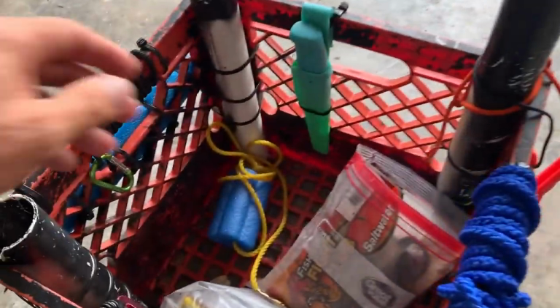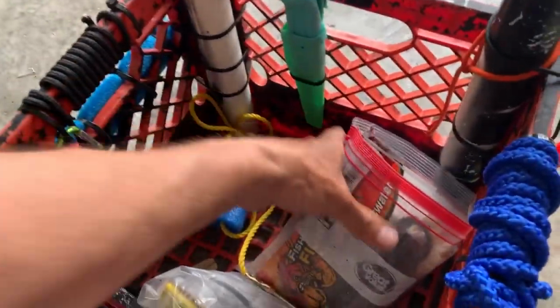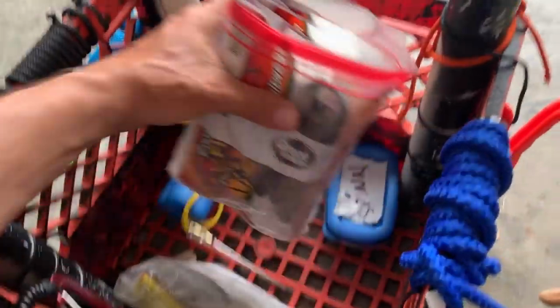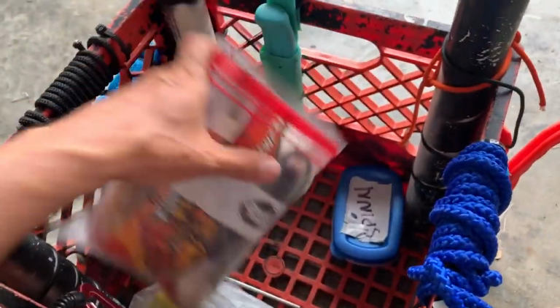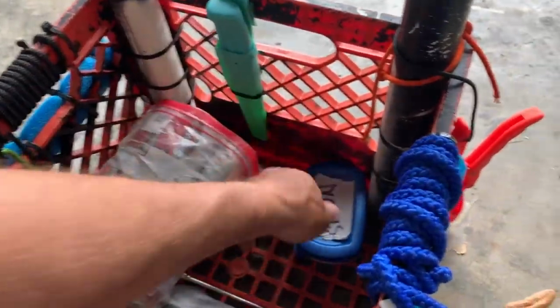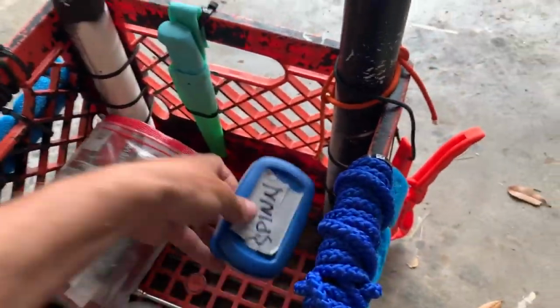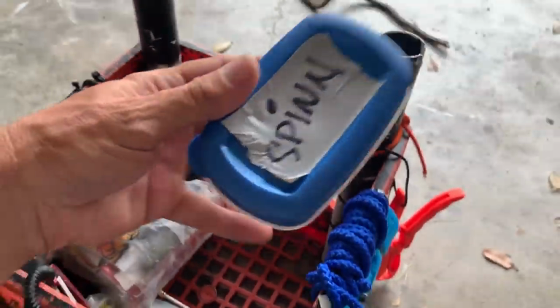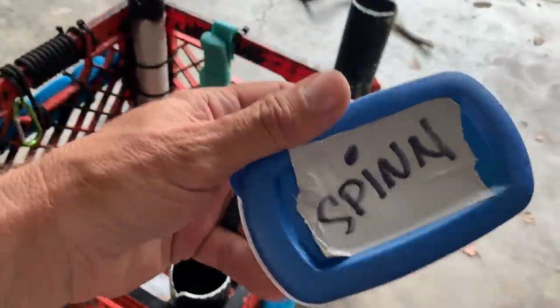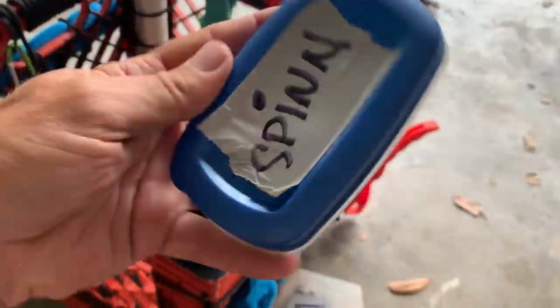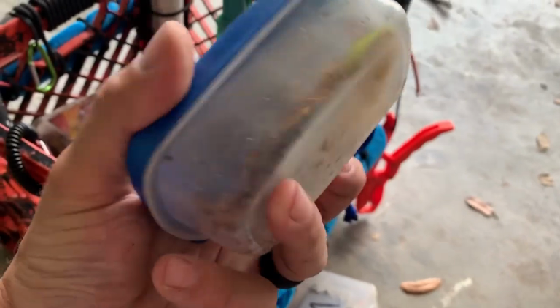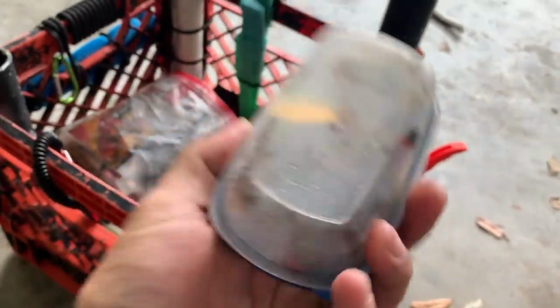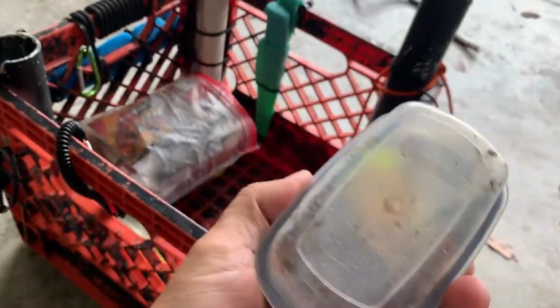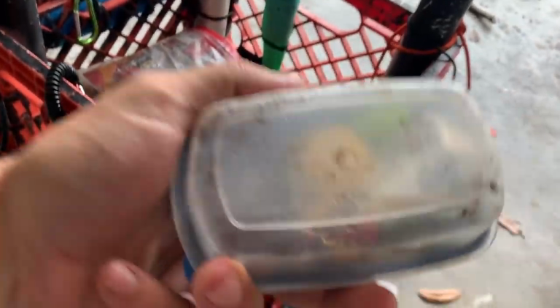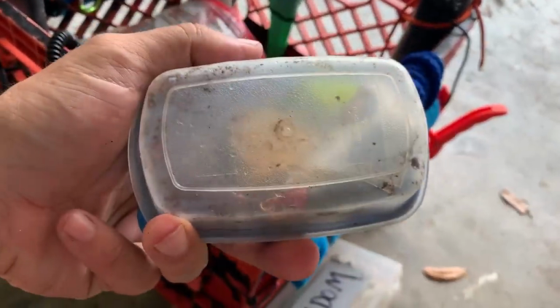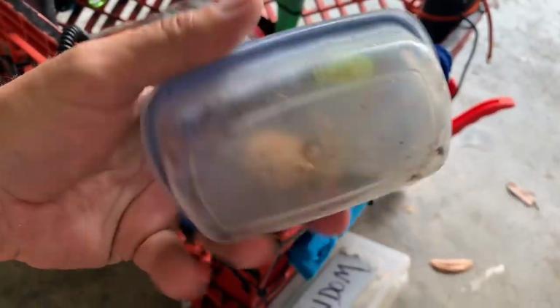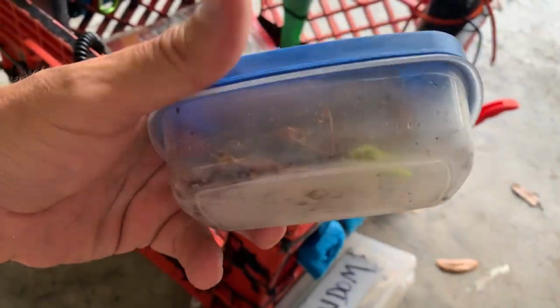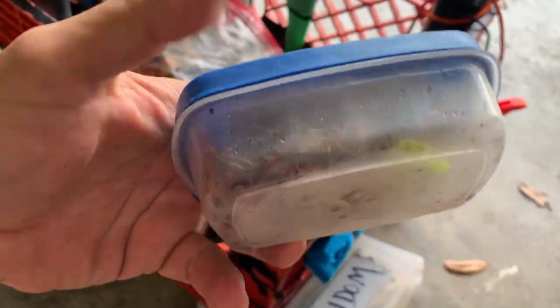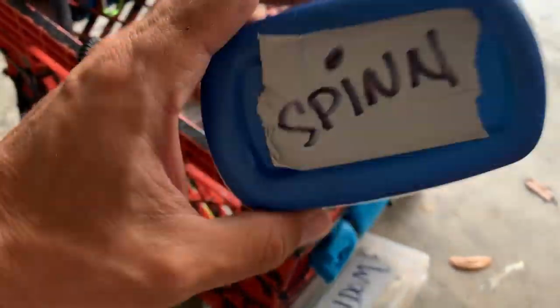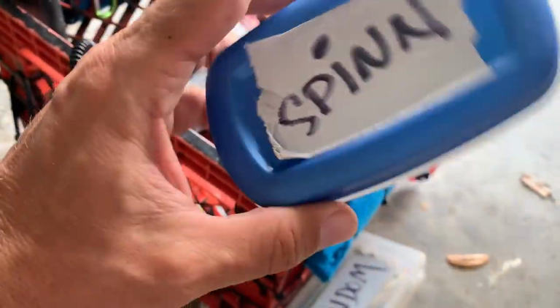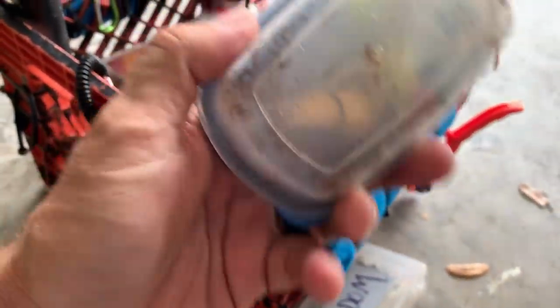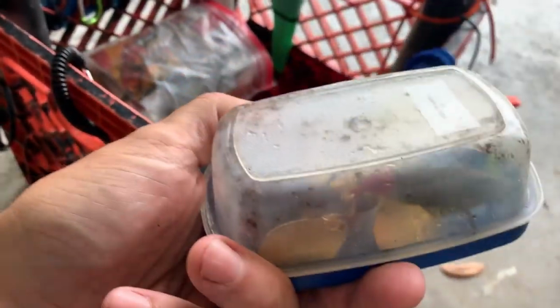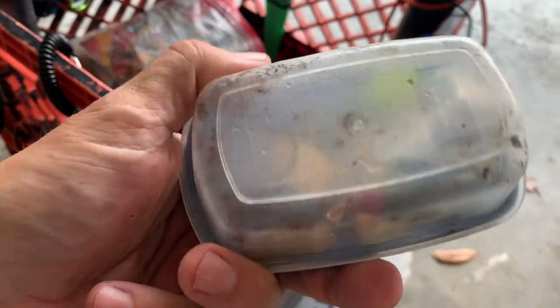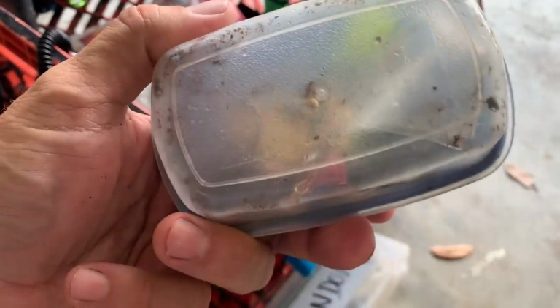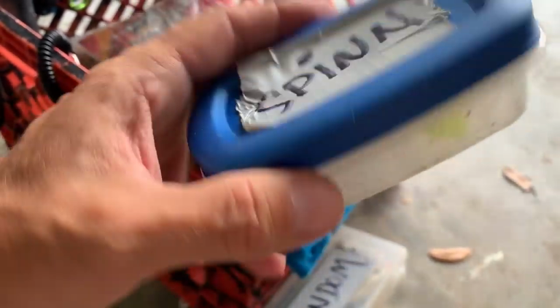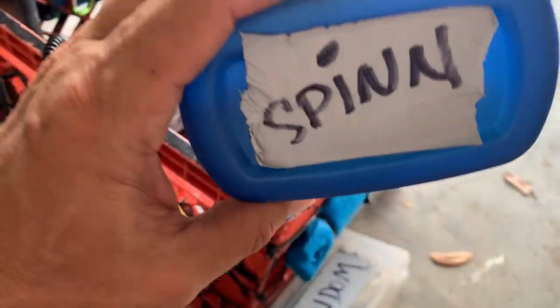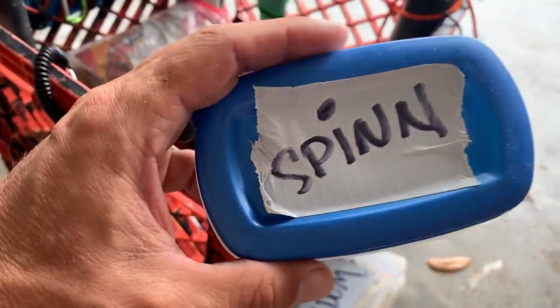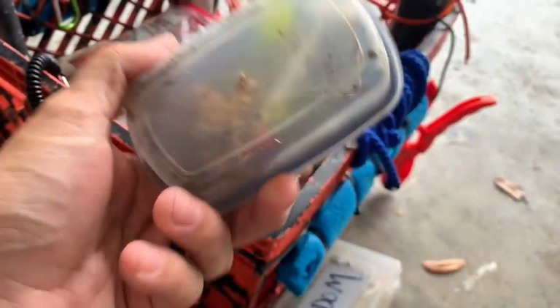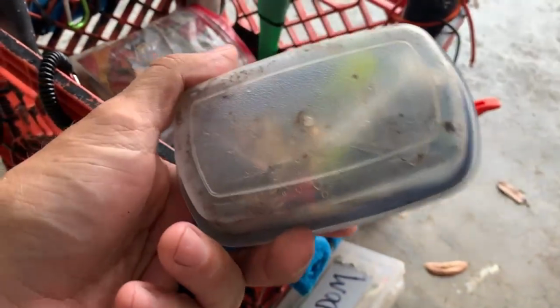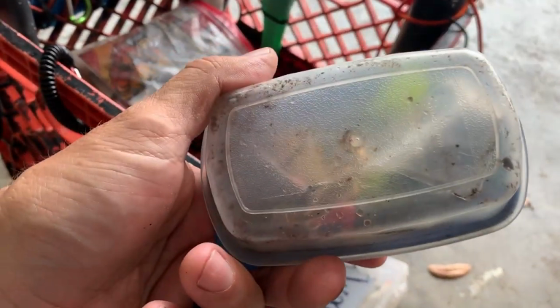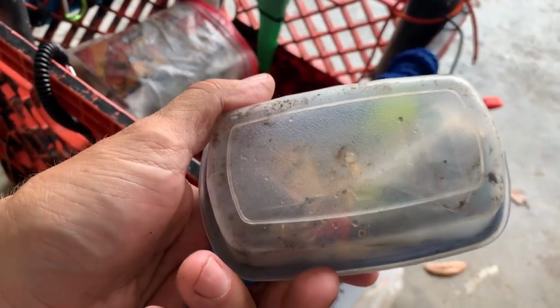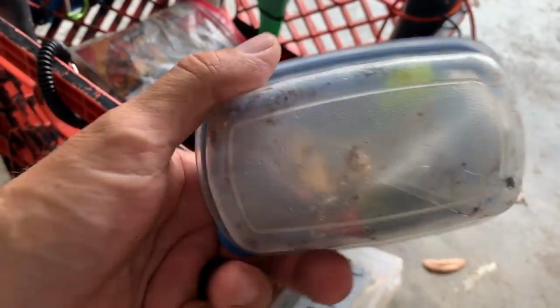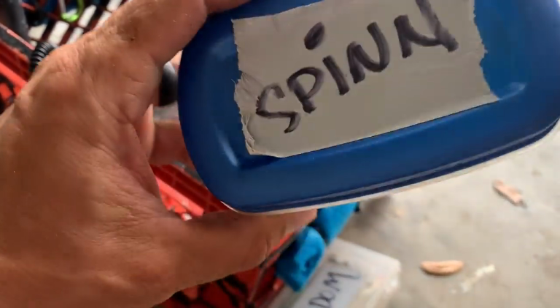This here is just some Redfish Magic spinner baits, especially for when one of my clients is having trouble with jigging and whatnot. I can give them a Redfish Magic and they'll do a straight crank.